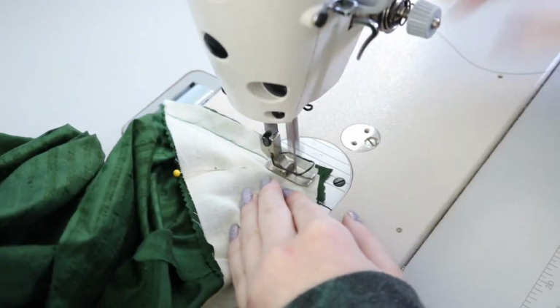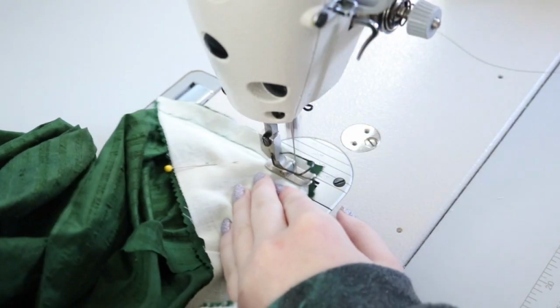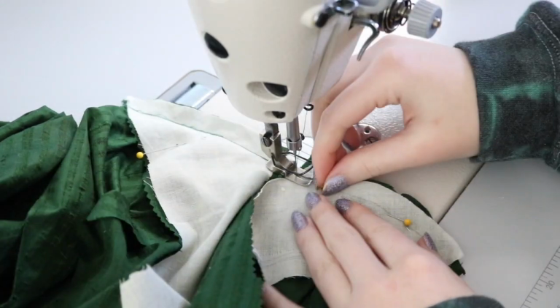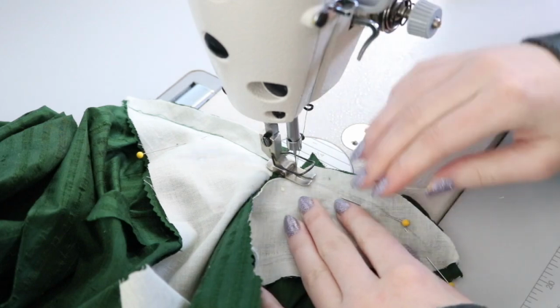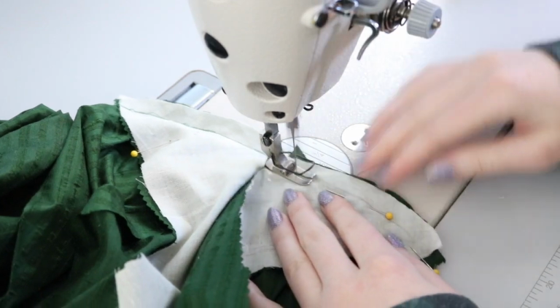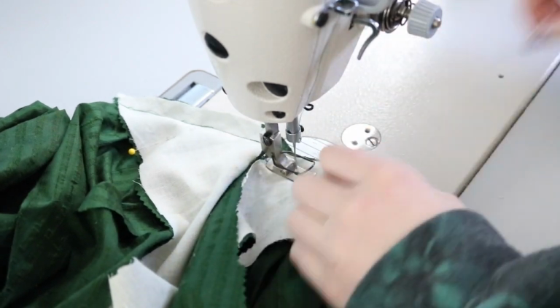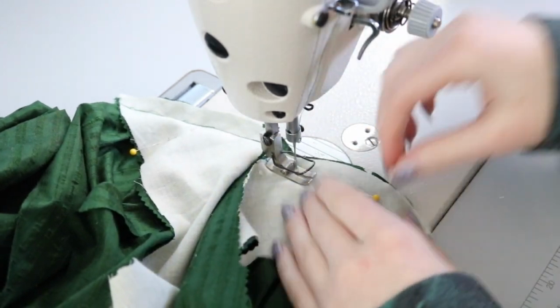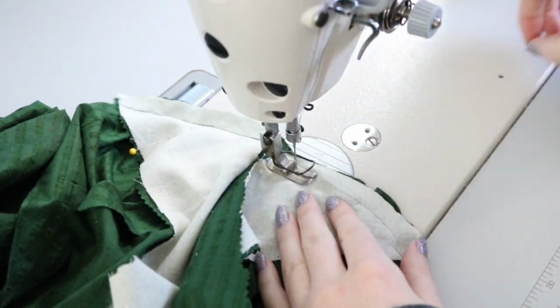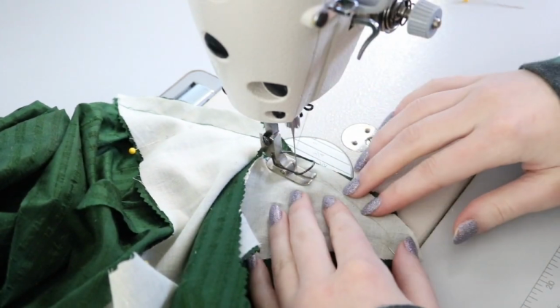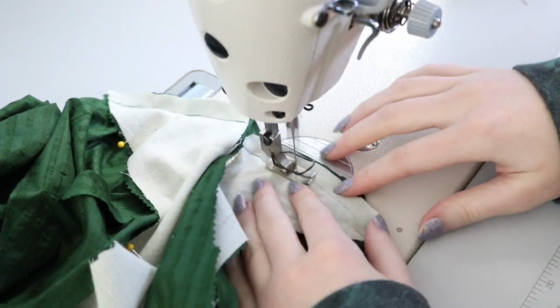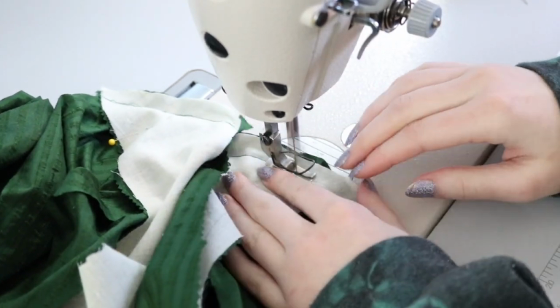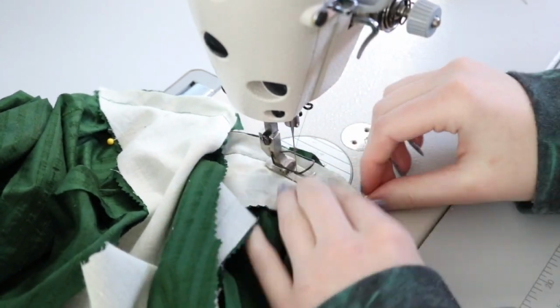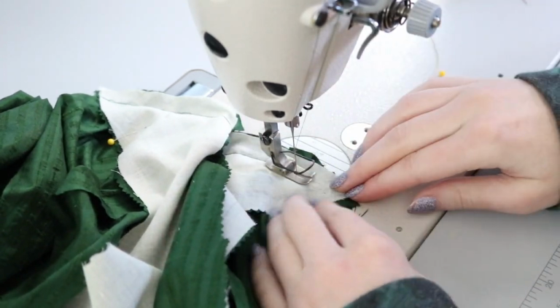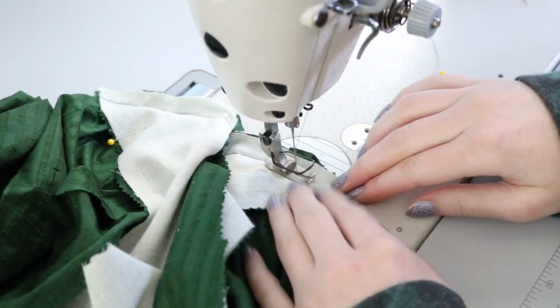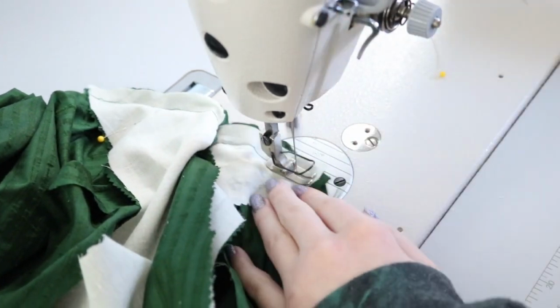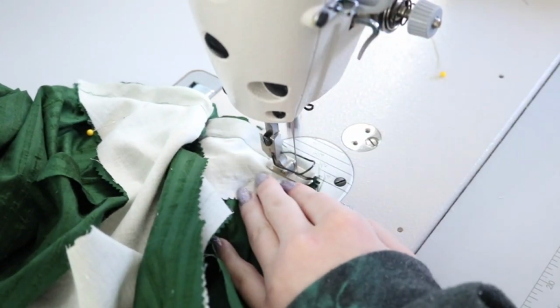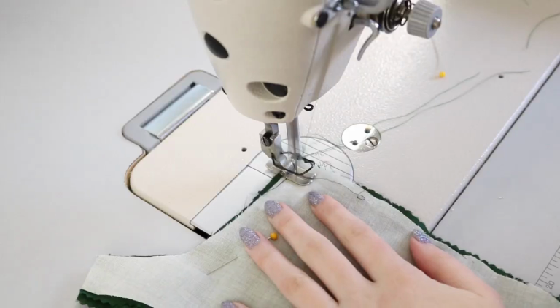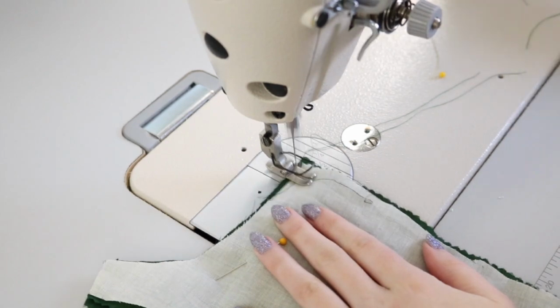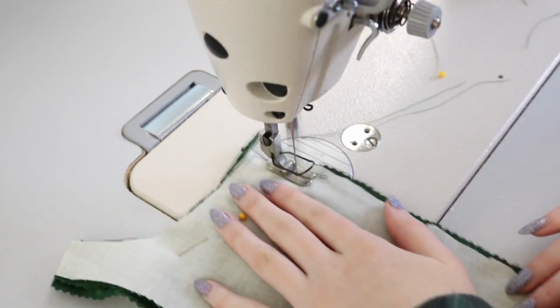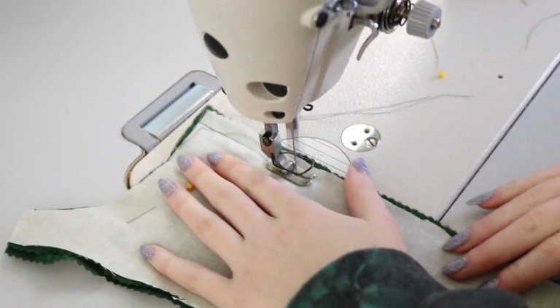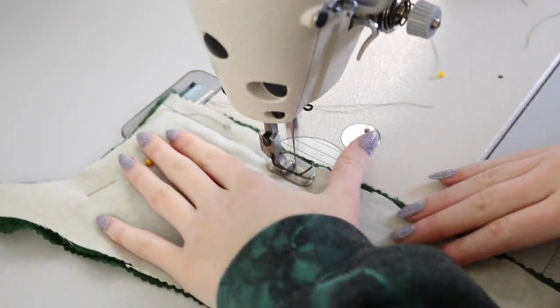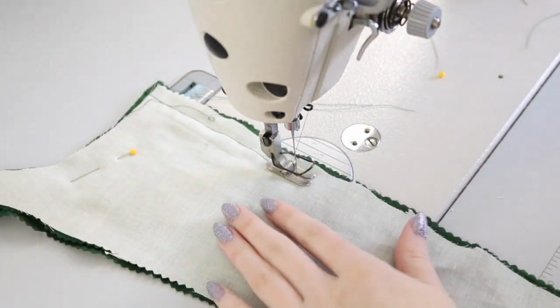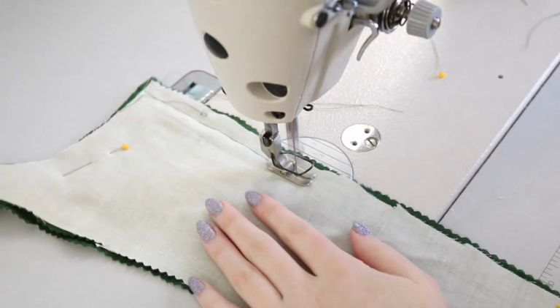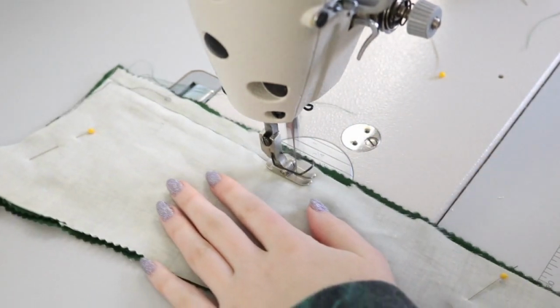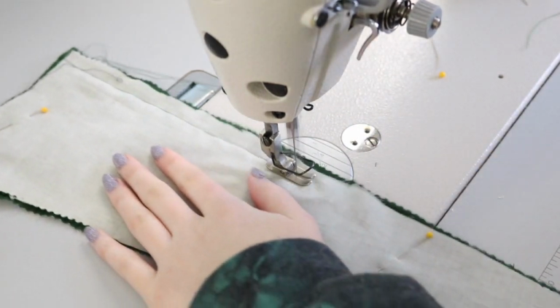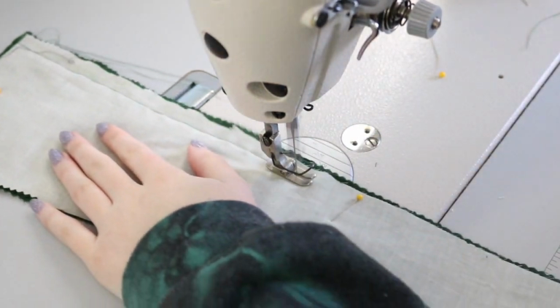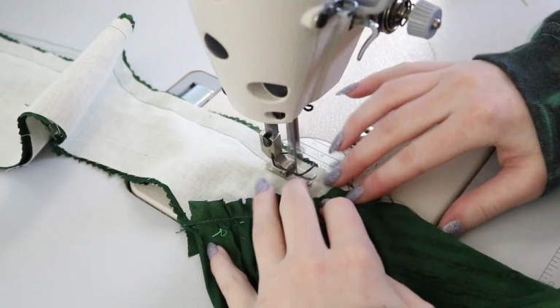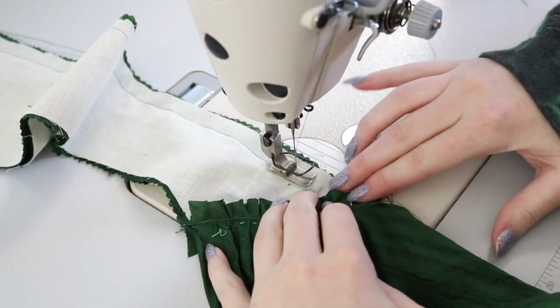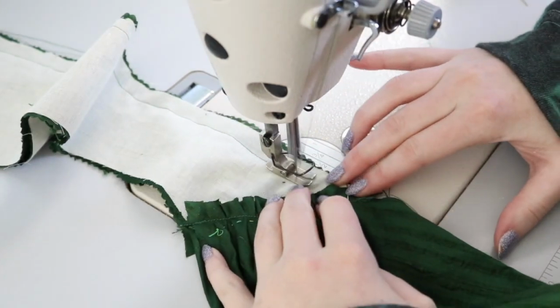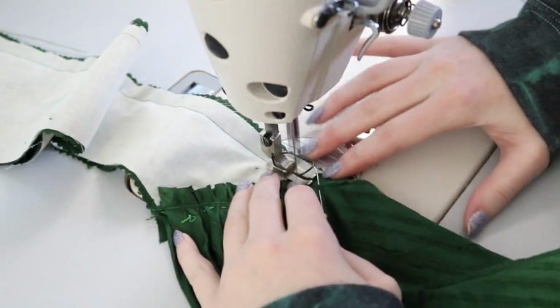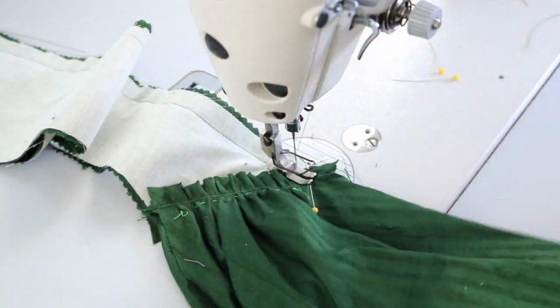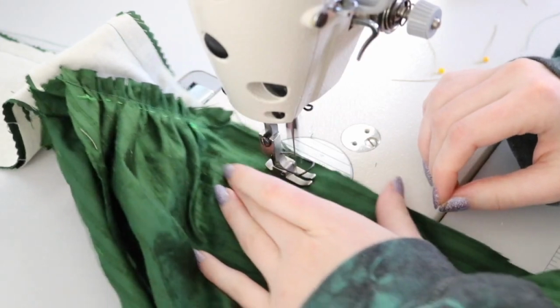I swear this project was like a giant puzzle - the order of assembly was super important. The back bodice and back skirt pieces were sewn together, and then I sewed the center back seam.